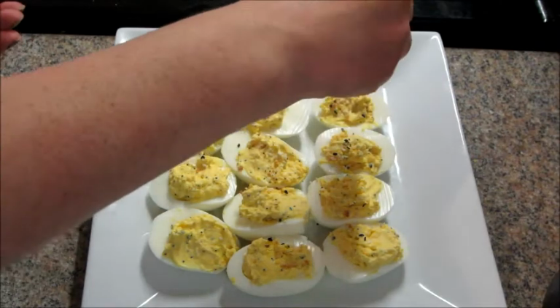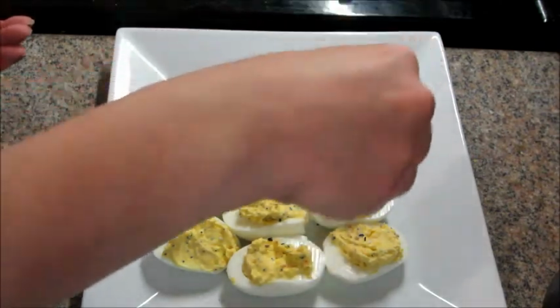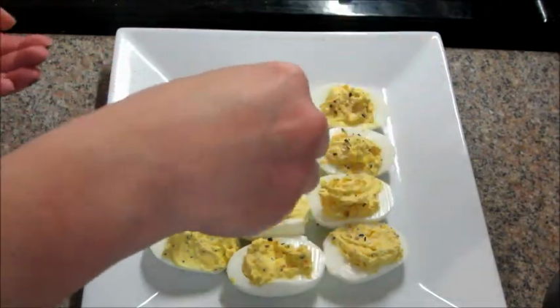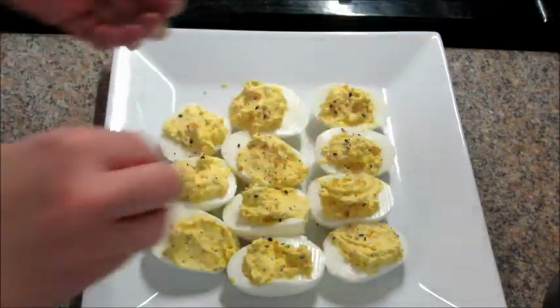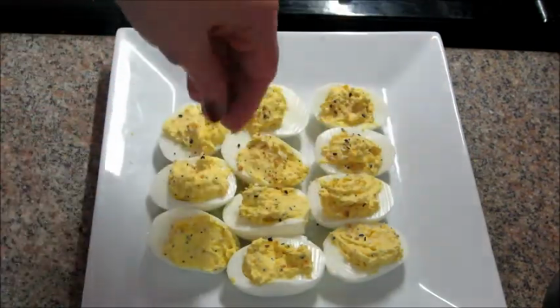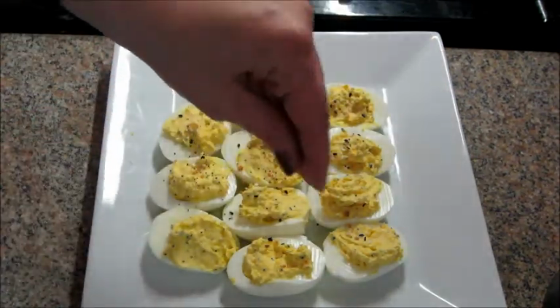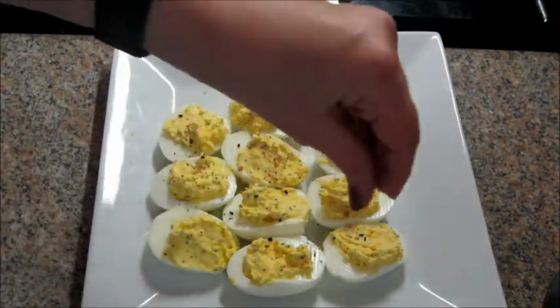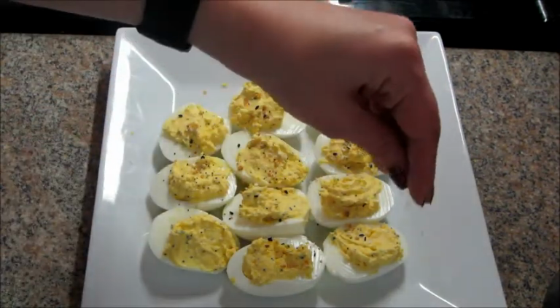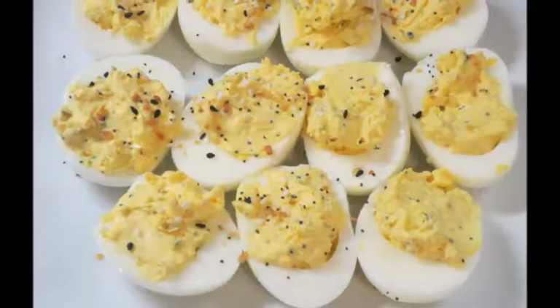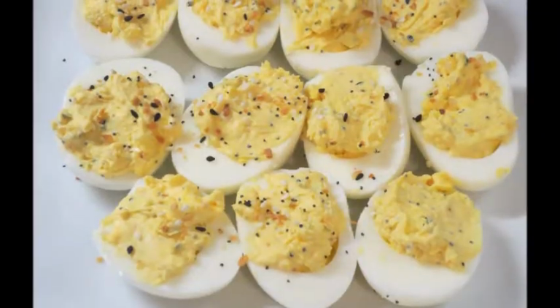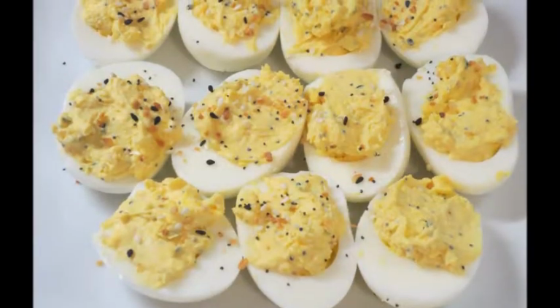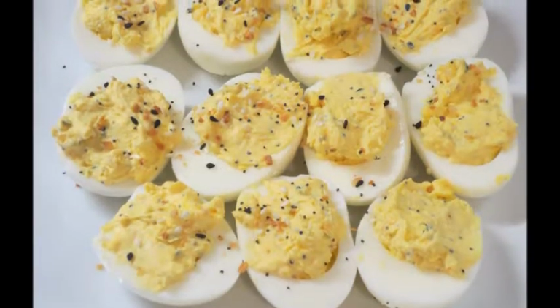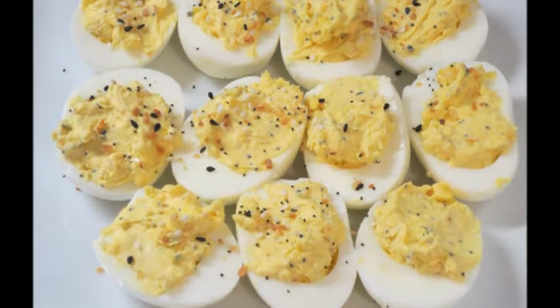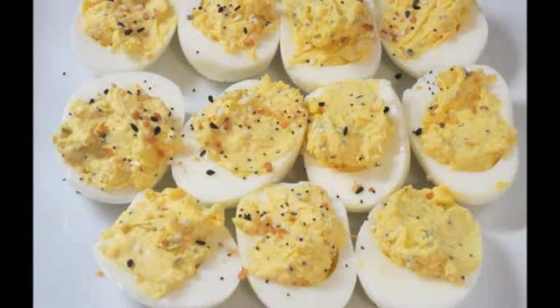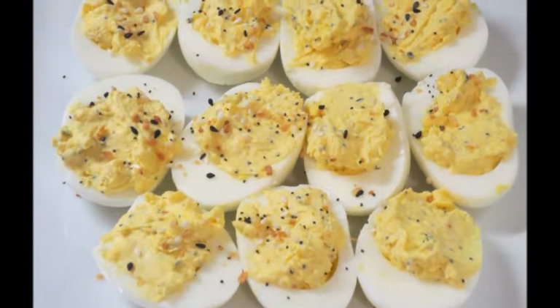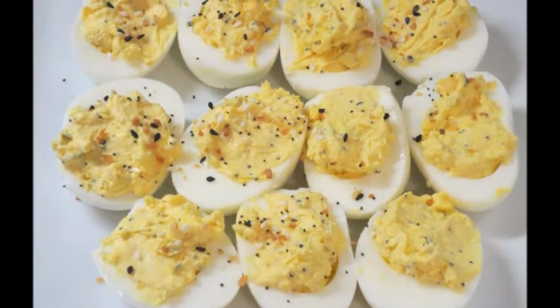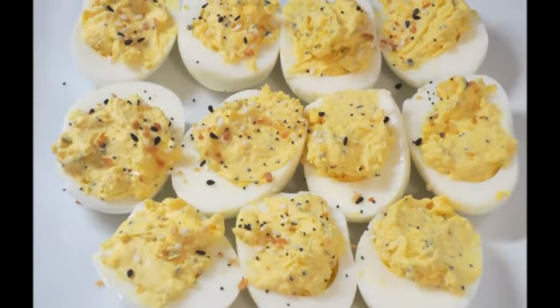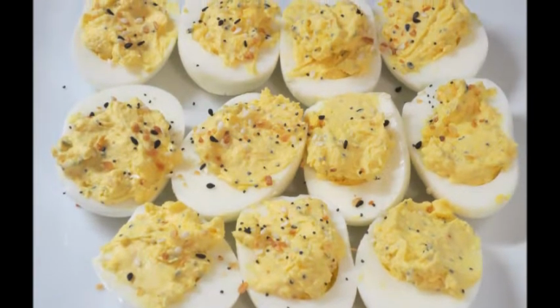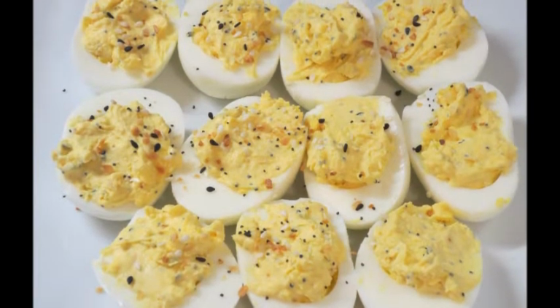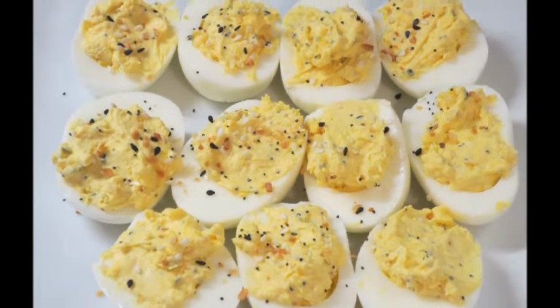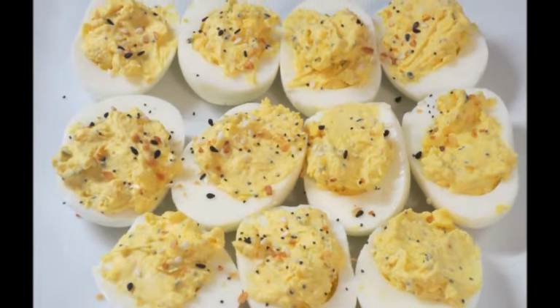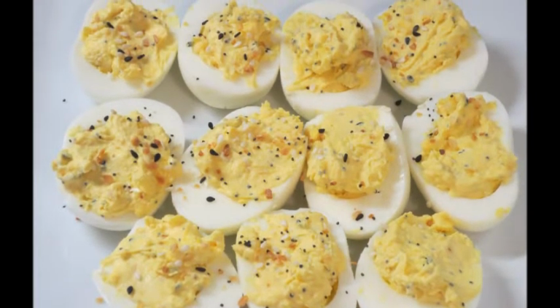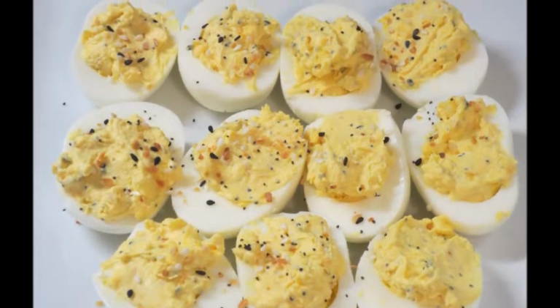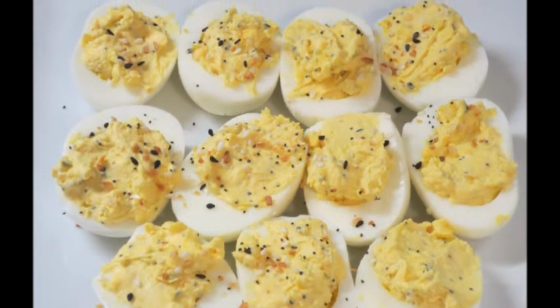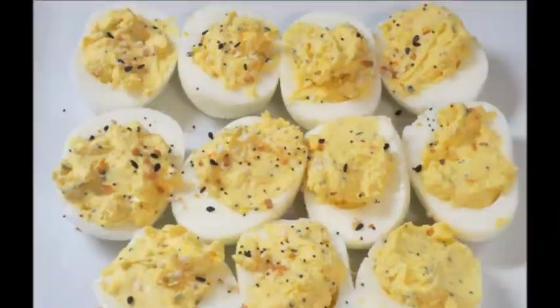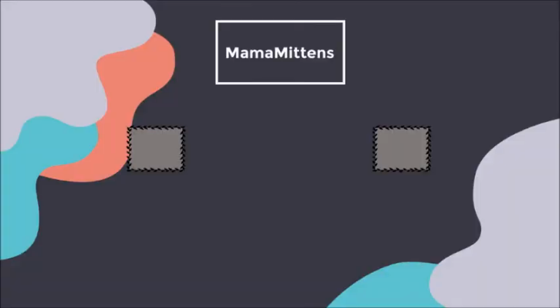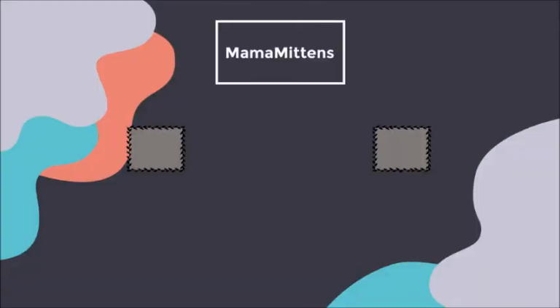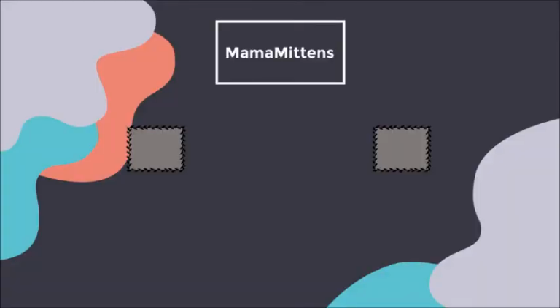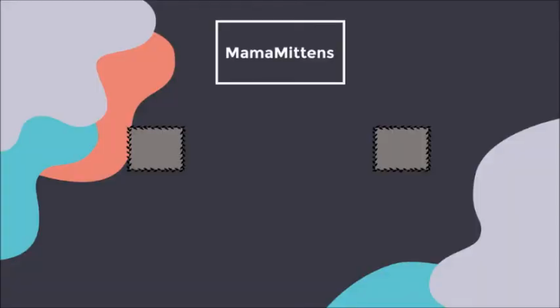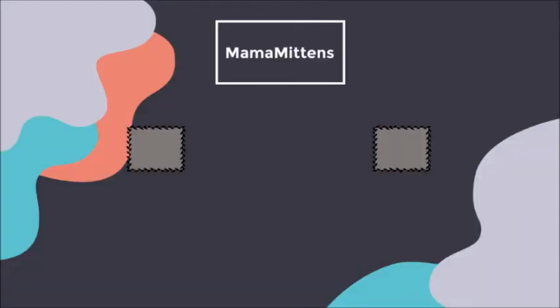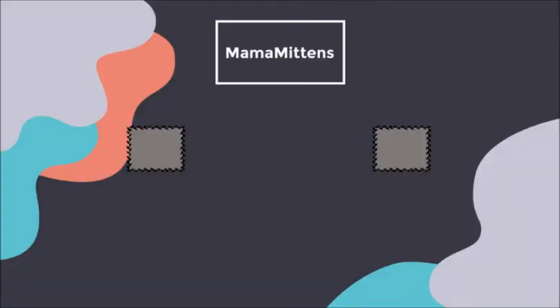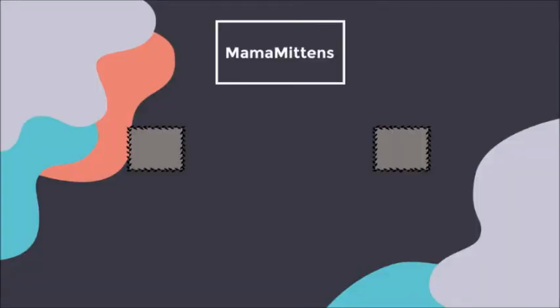And that is it, guys! These are so good. I know a lot of people are obsessed with everything but the bagel seasoning, so if you've tried it you're probably going to like this. If you haven't tried it, go to Aldi, Walmart, or Trader Joe's and get you some. Thanks so much for watching, bye guys!